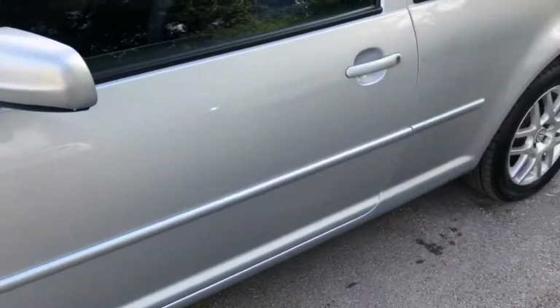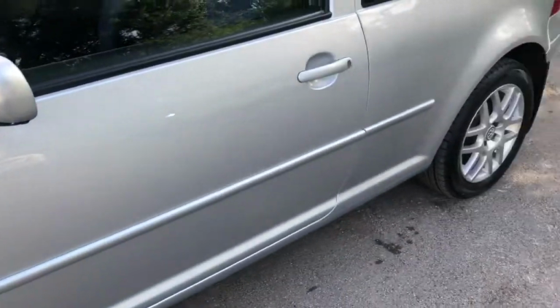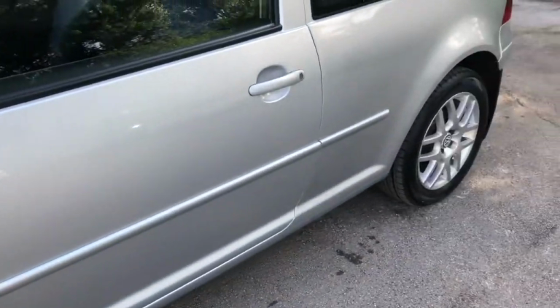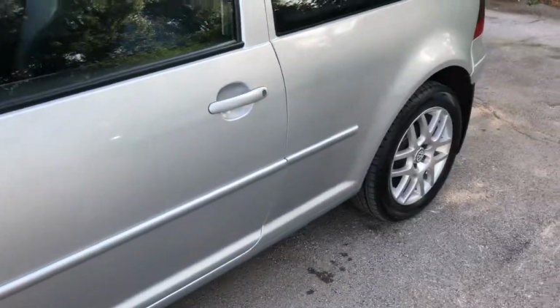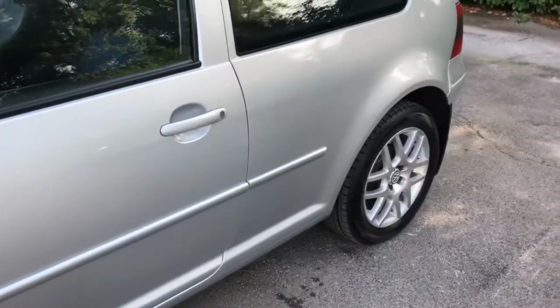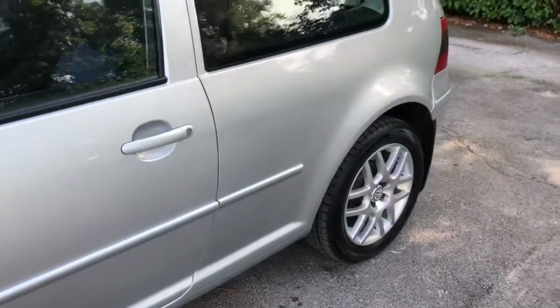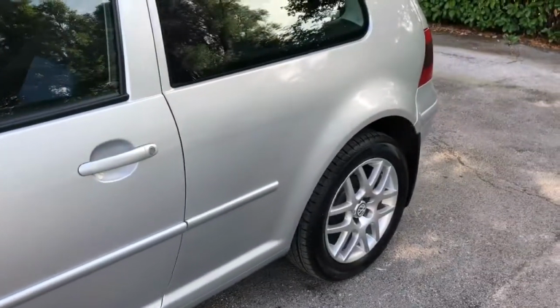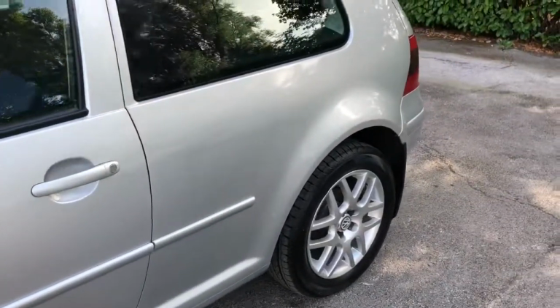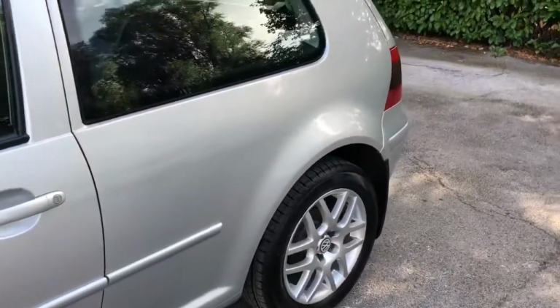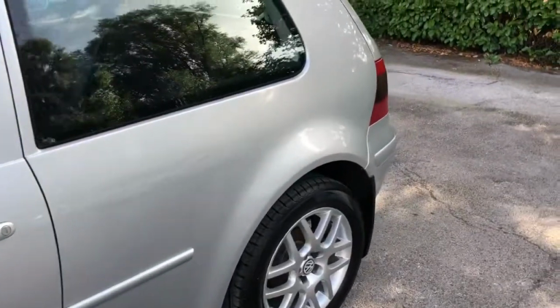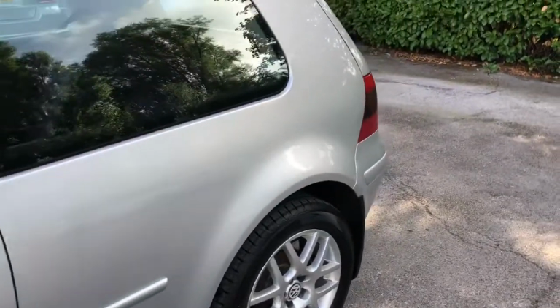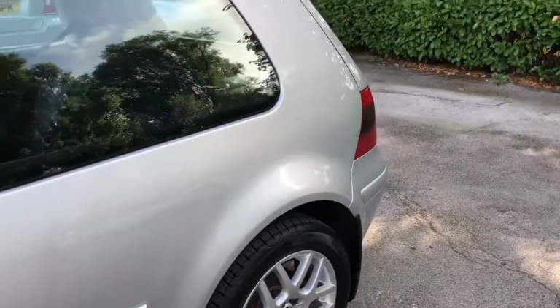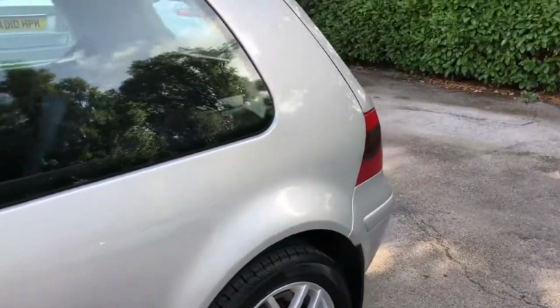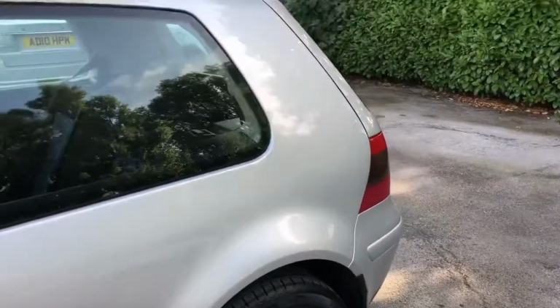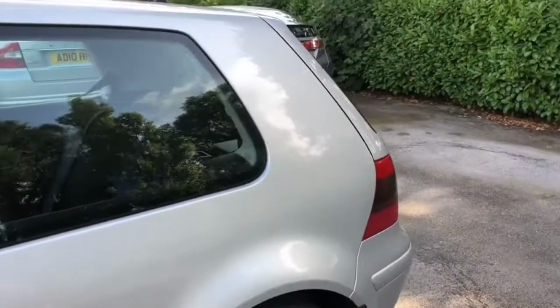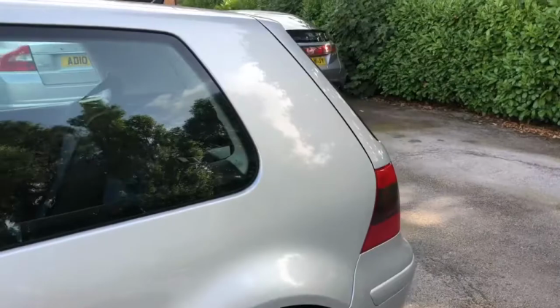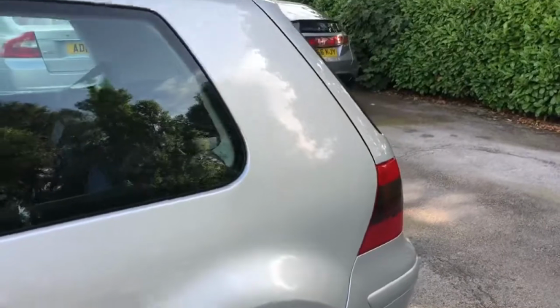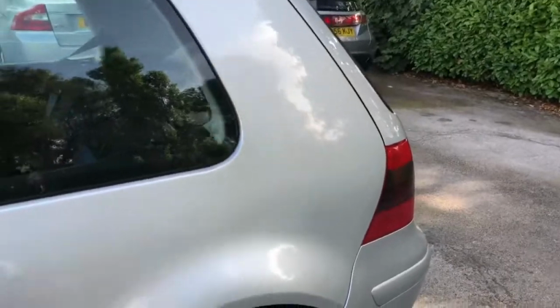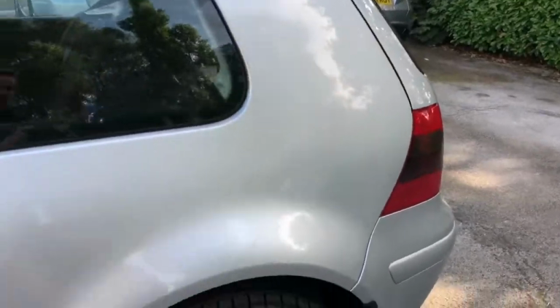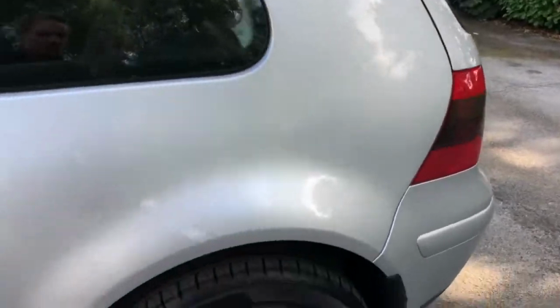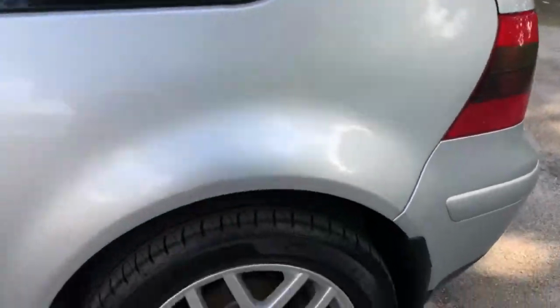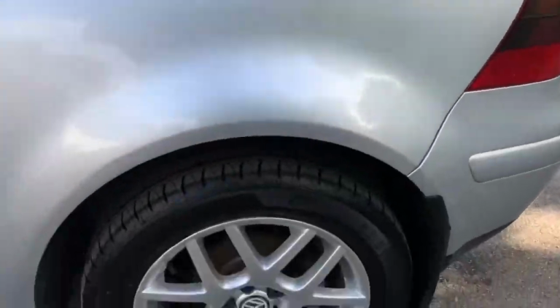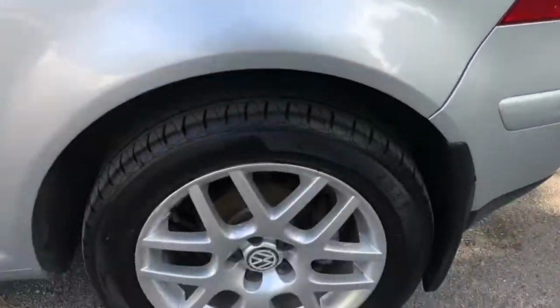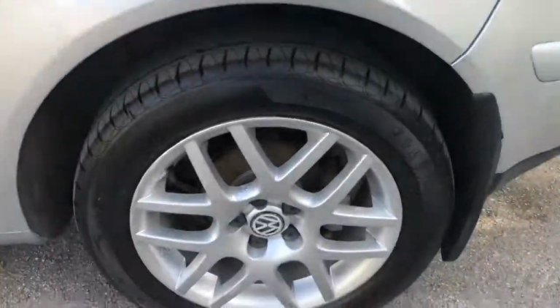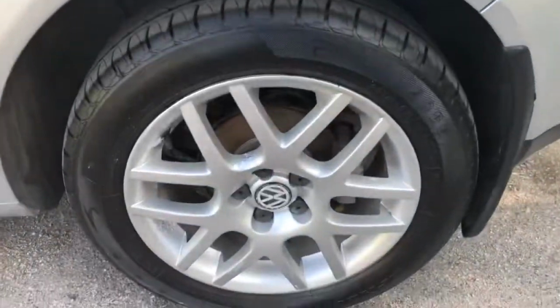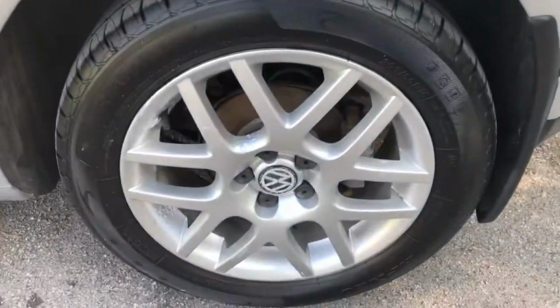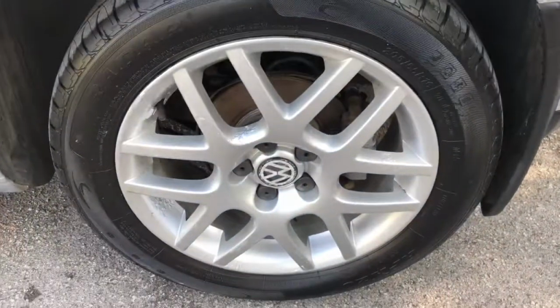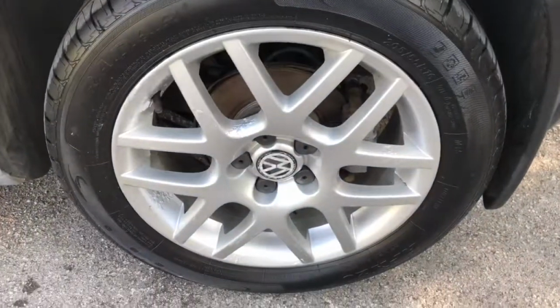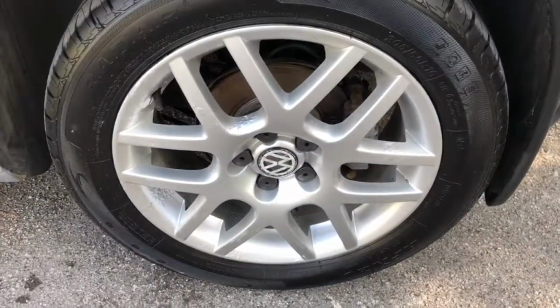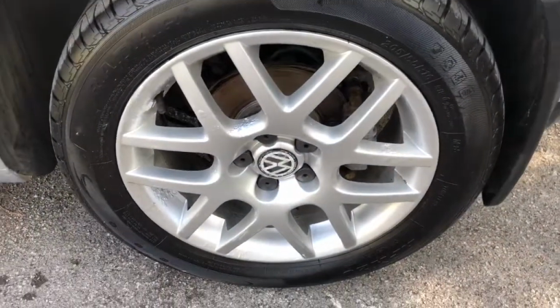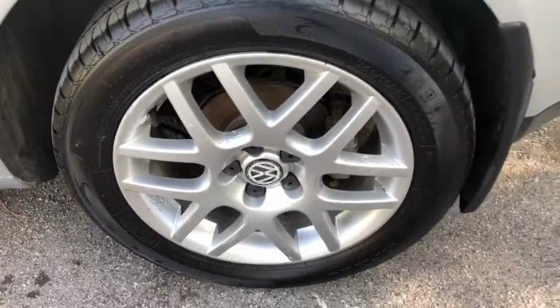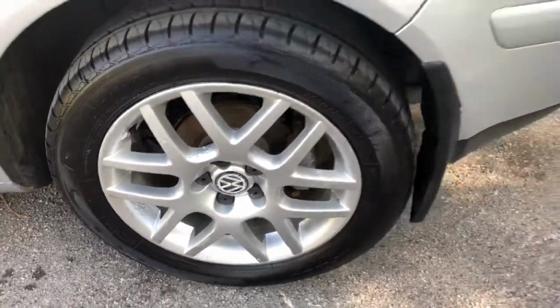Very tidy on the bodywork — no major marks, scrapes or dents anywhere, although the 16-inch alloy wheels would benefit from a refurb.